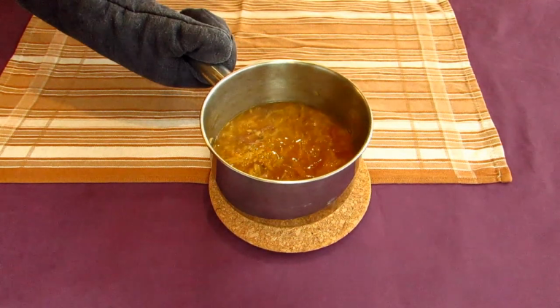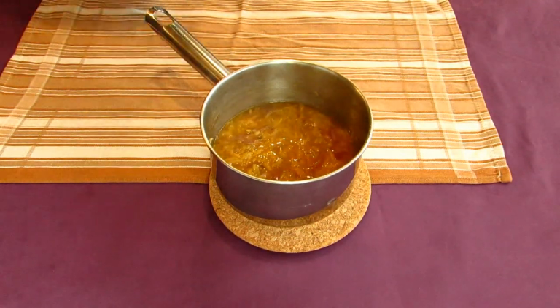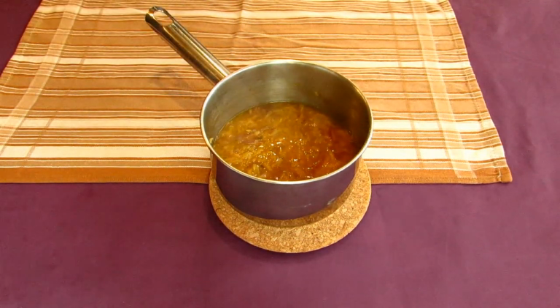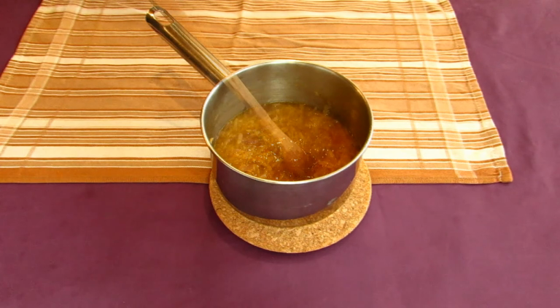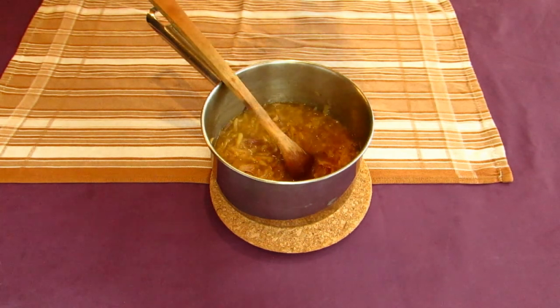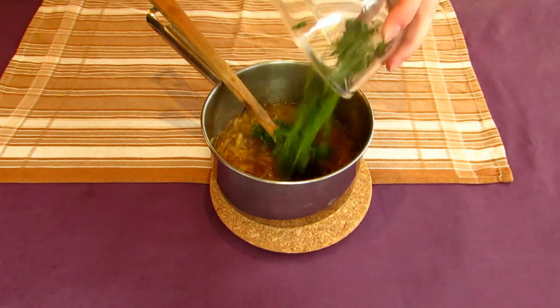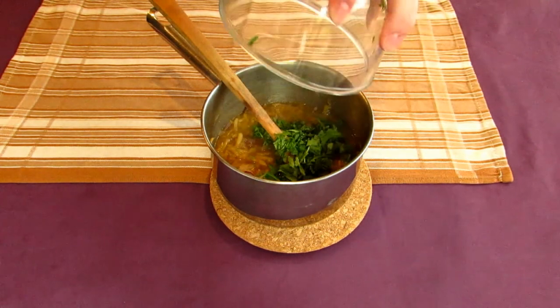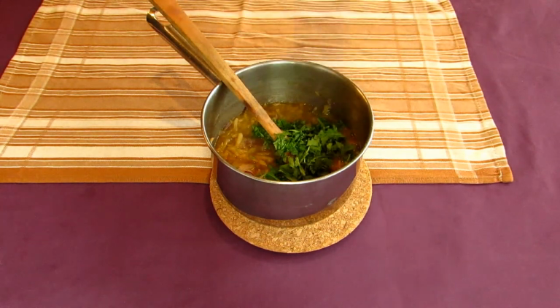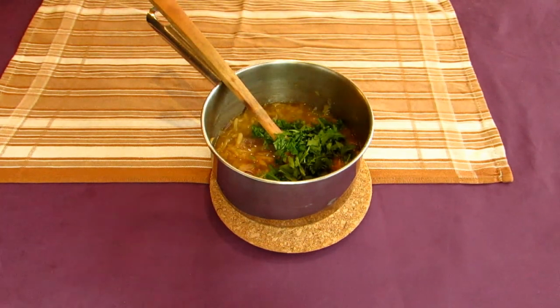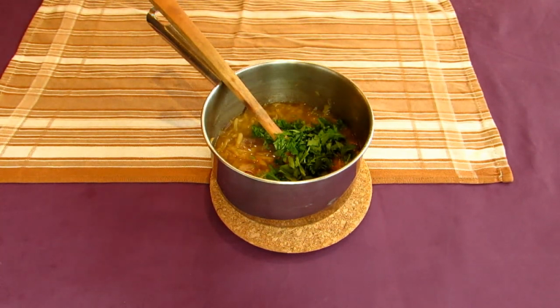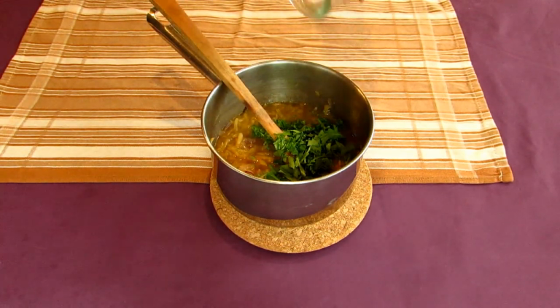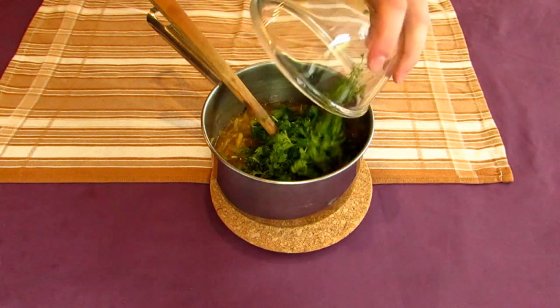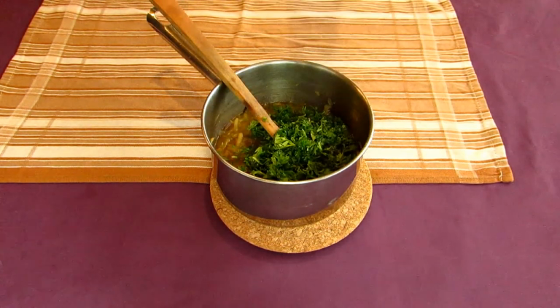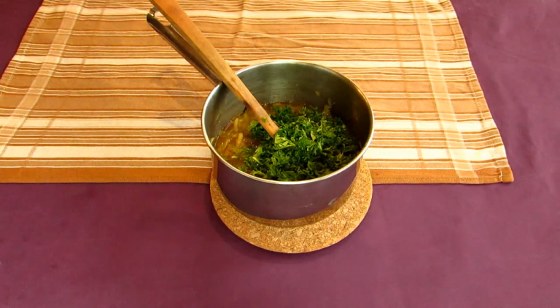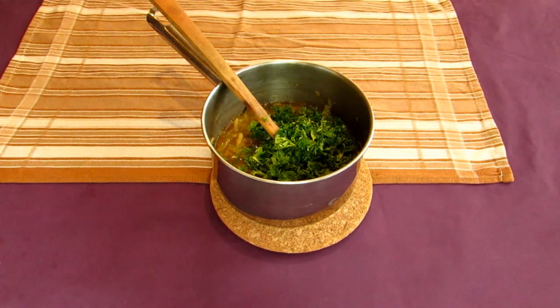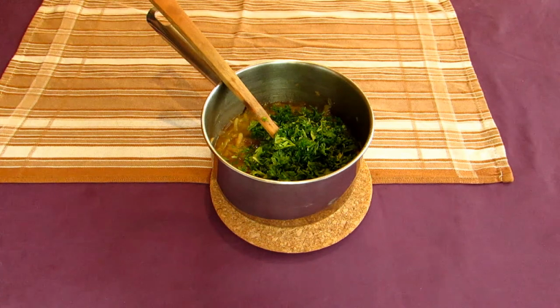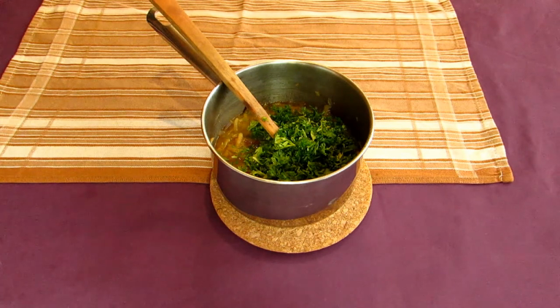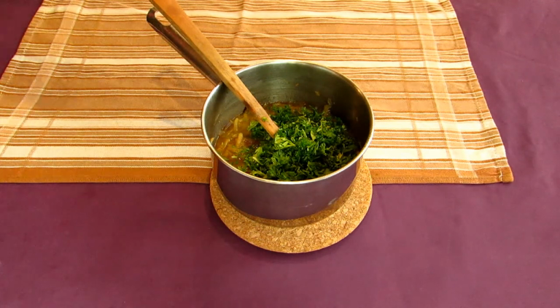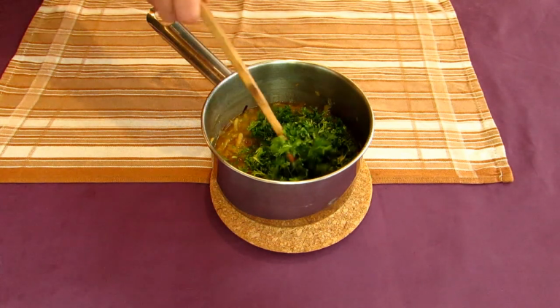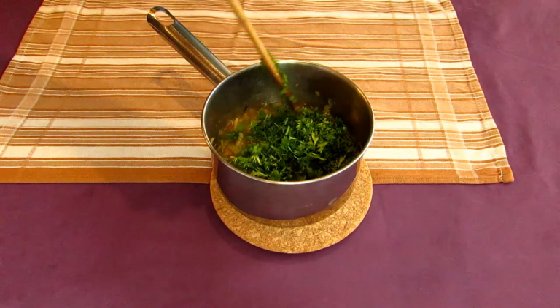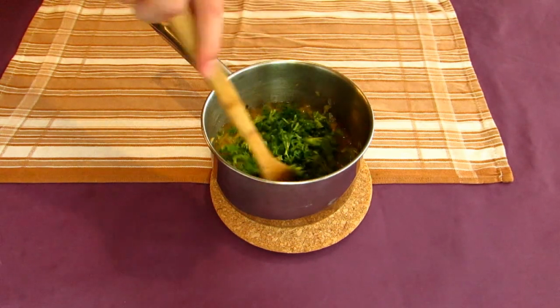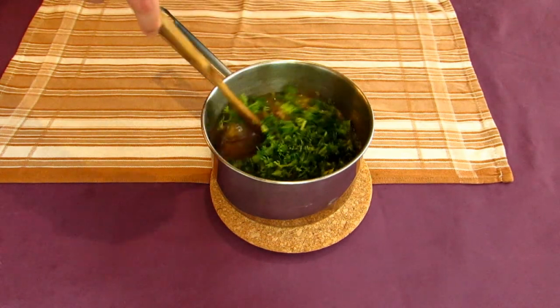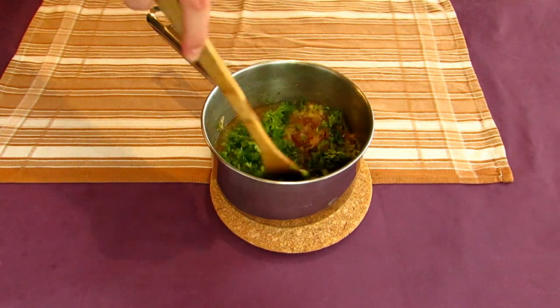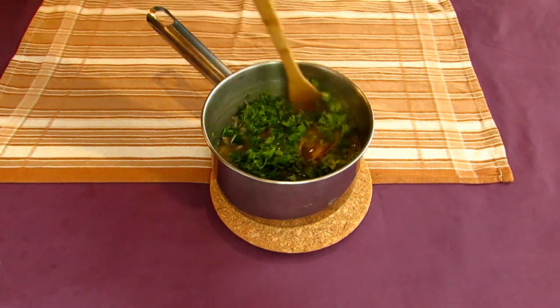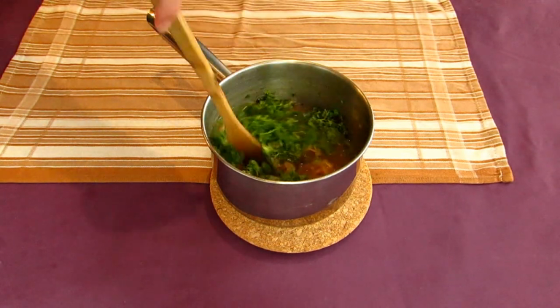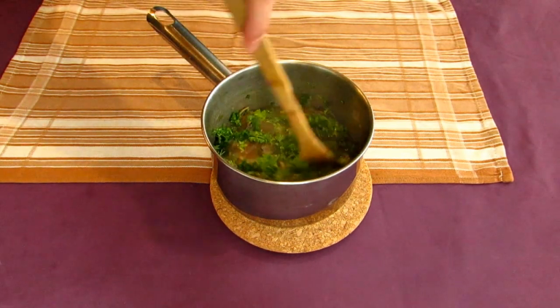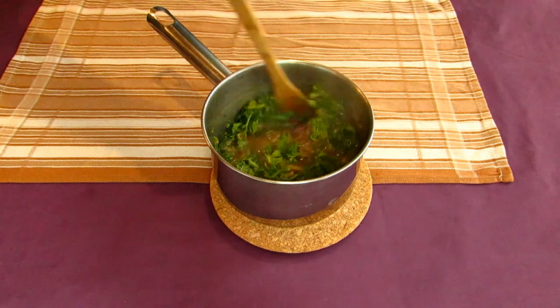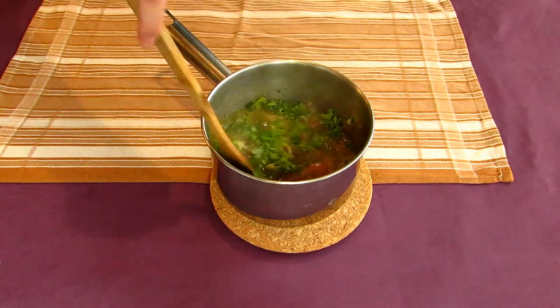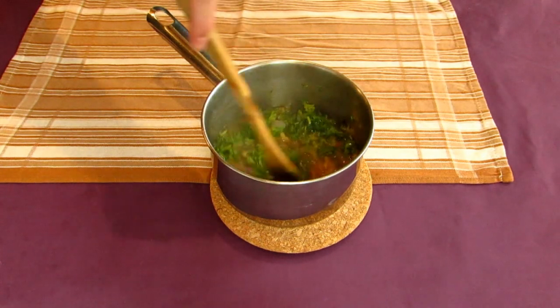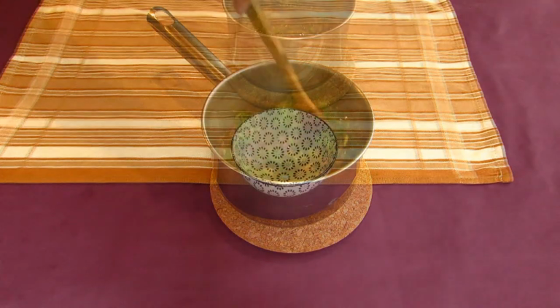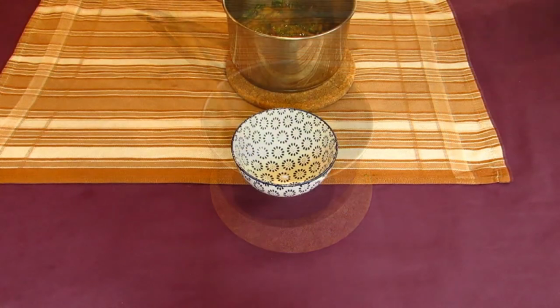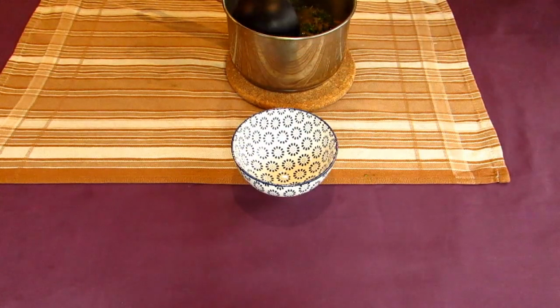When your turnips have softened after about 15 minutes, go mix in your minced herbs. Serve up your soup in a very small bowl and garnish with a sprig of parsley or cilantro. If you want to pretty it up, you can scatter a few coriander seeds over the top.